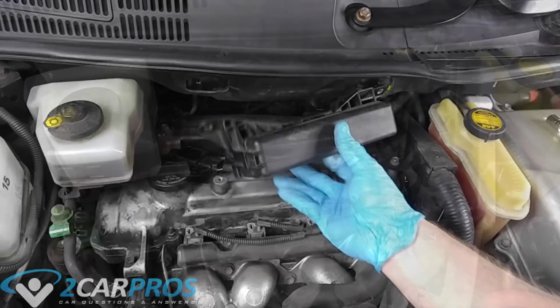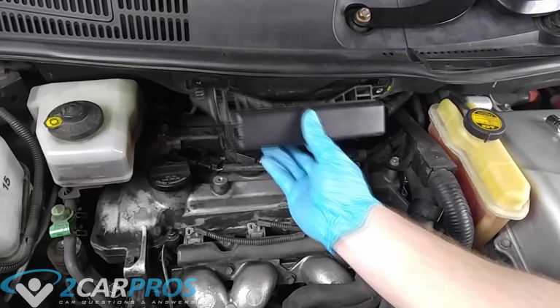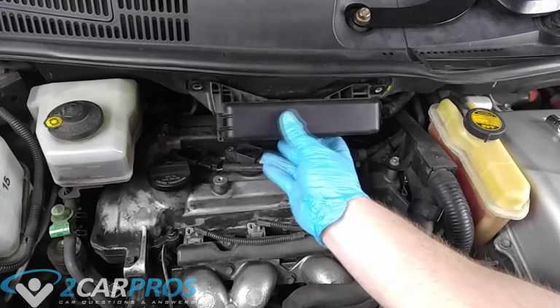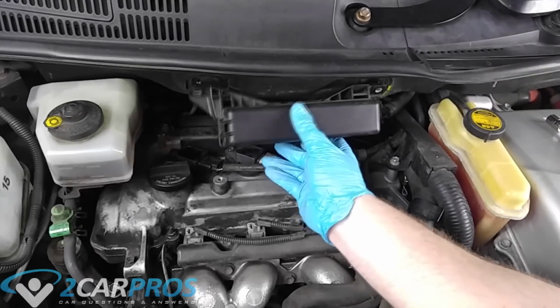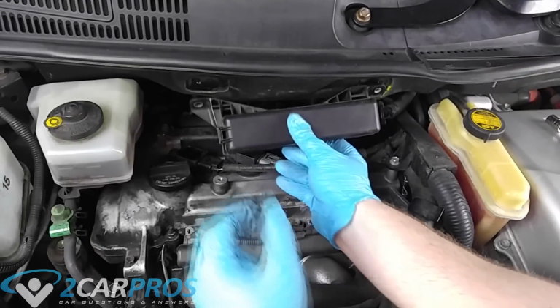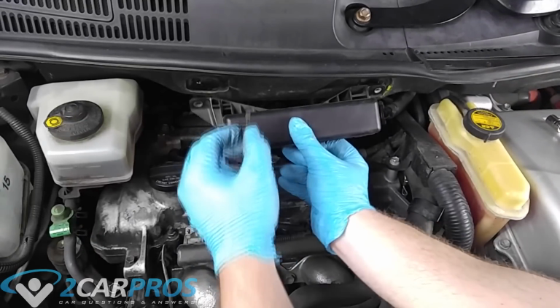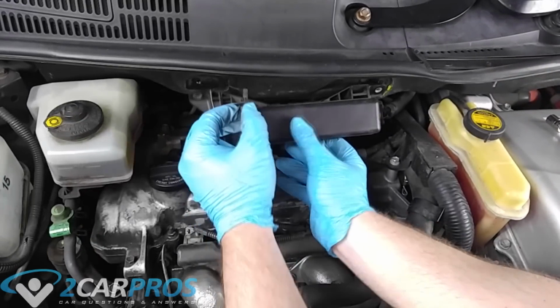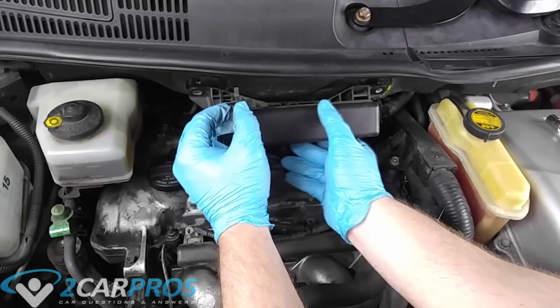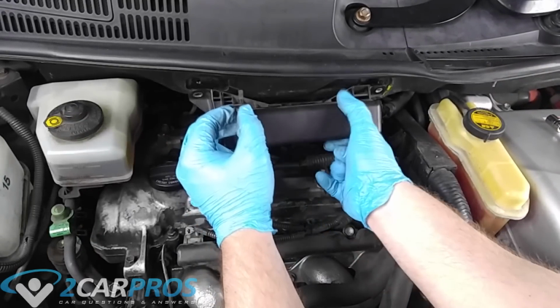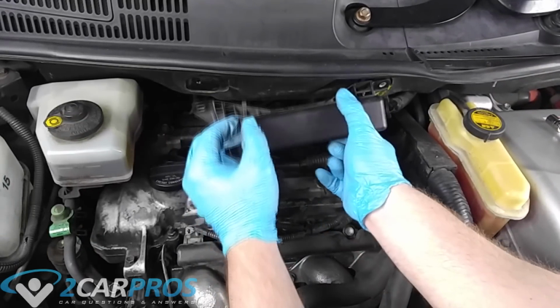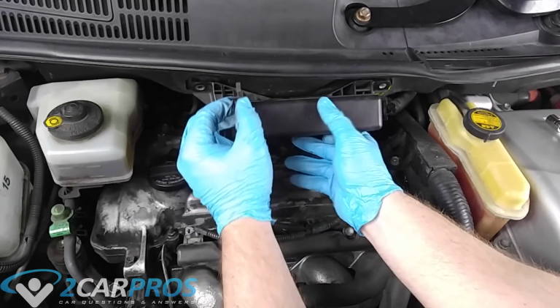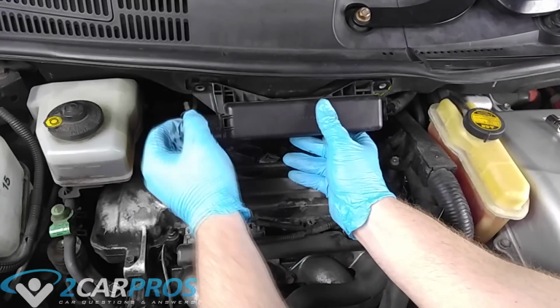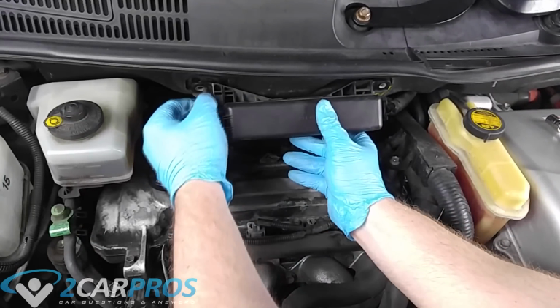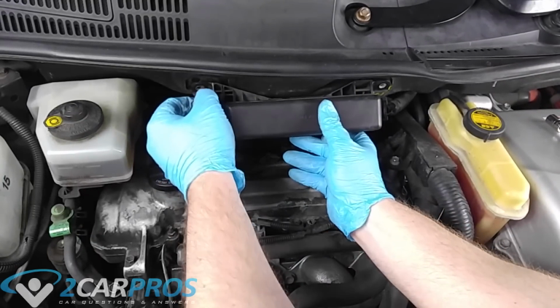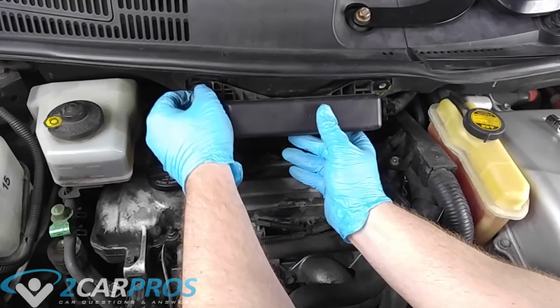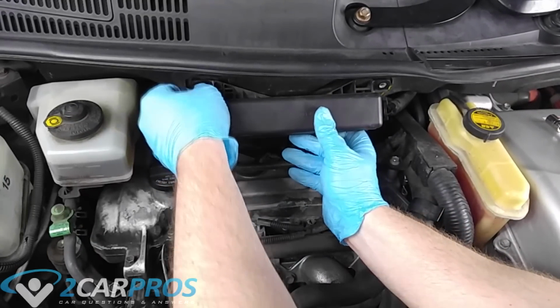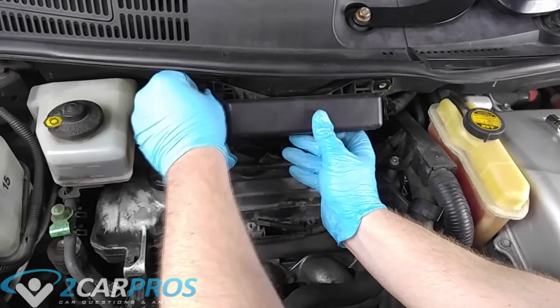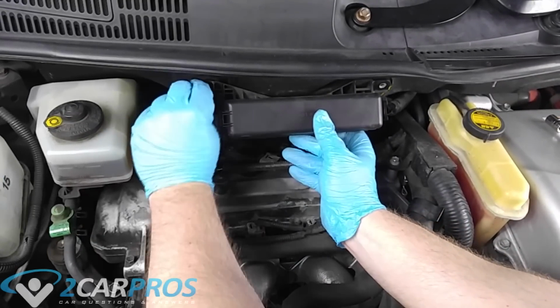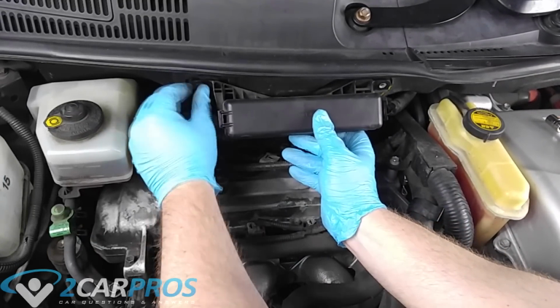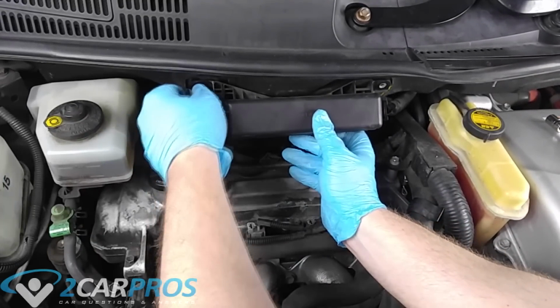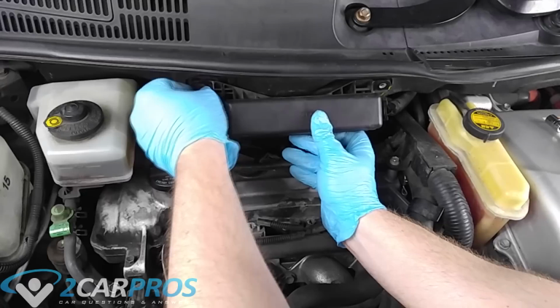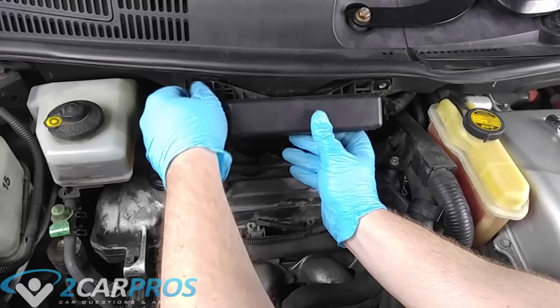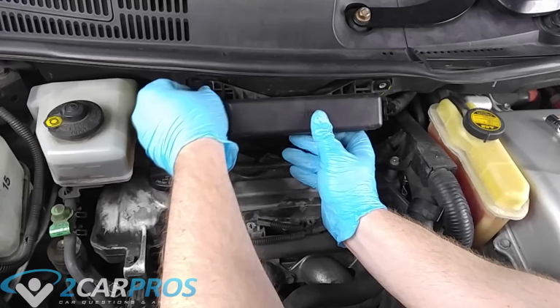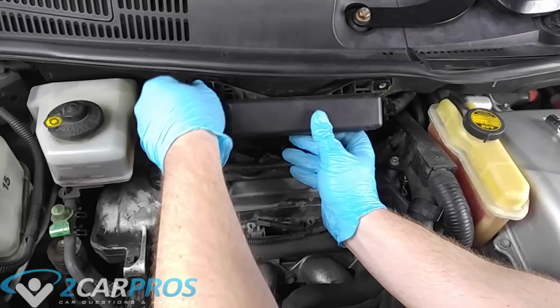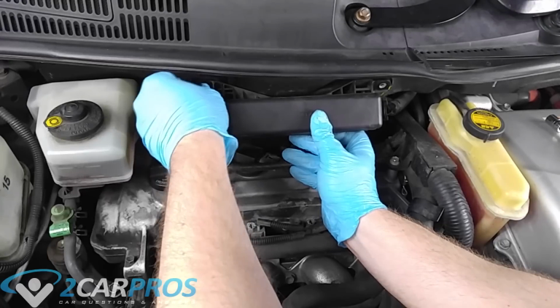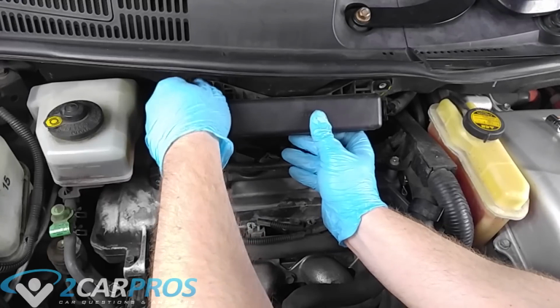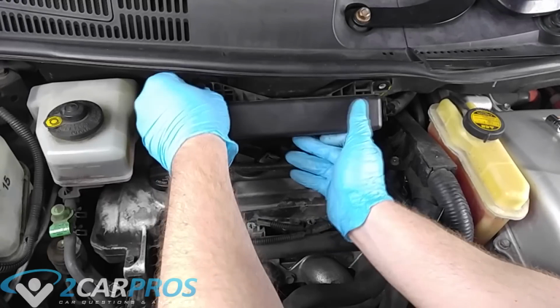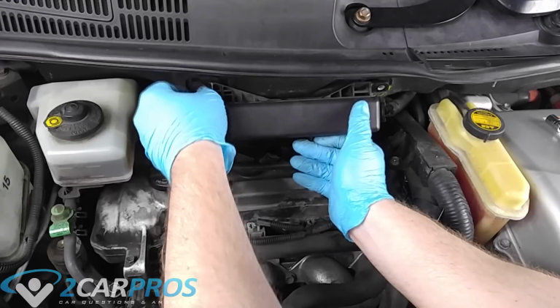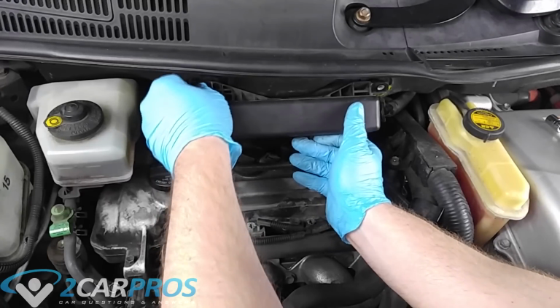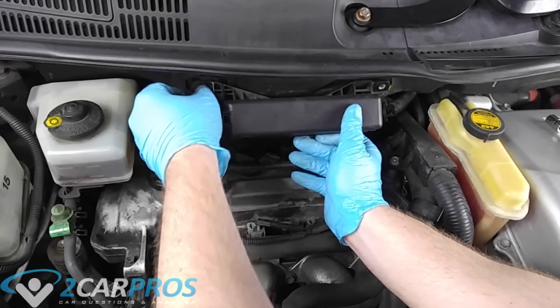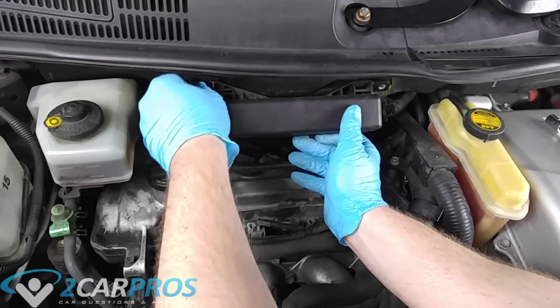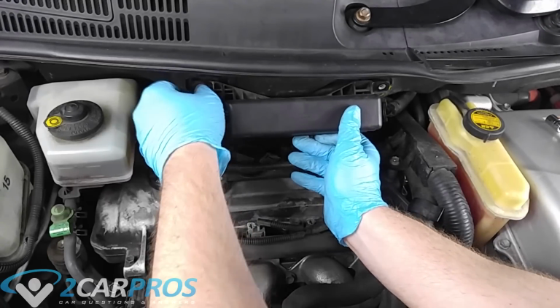Now we can reinstall our relay box with those 10mm bolts we removed earlier. There's really no torque spec for this — just make sure it's nice and tight.